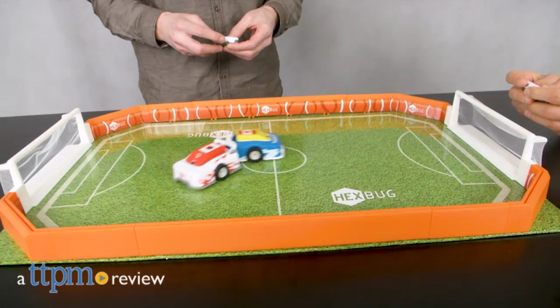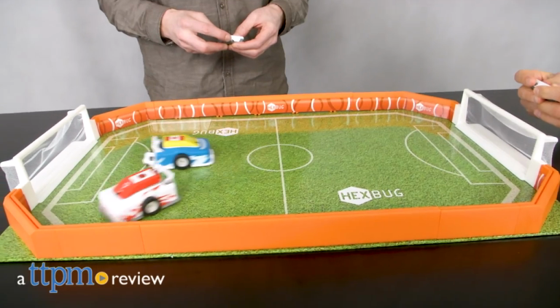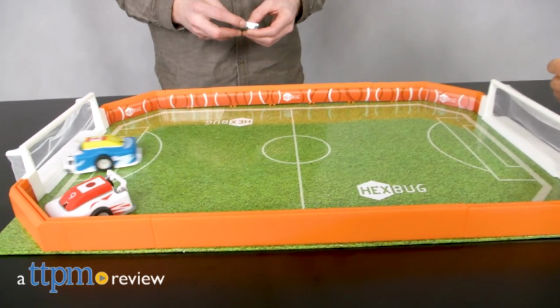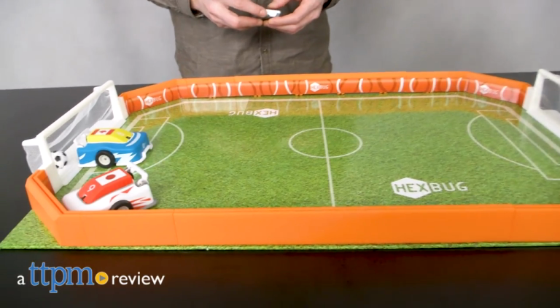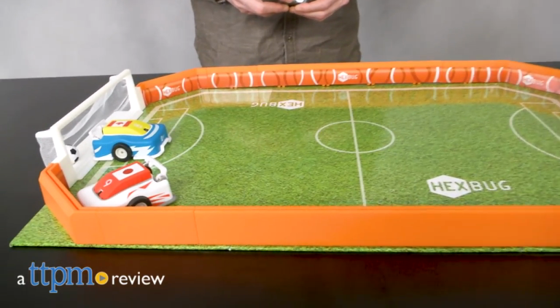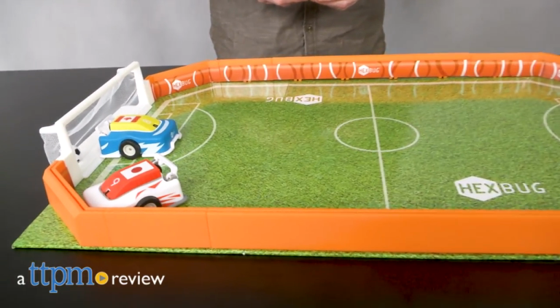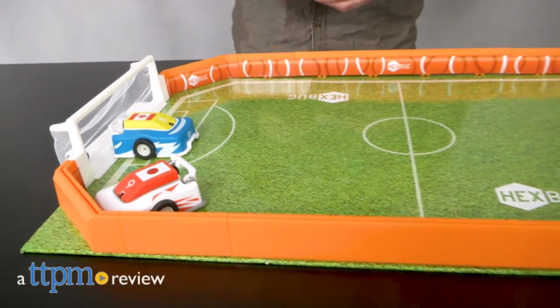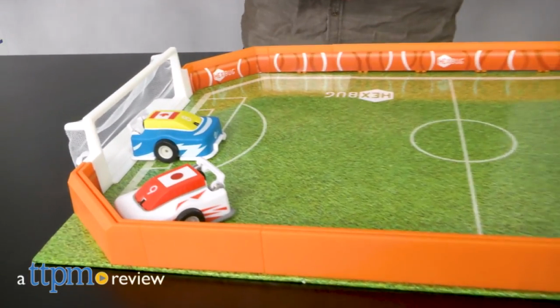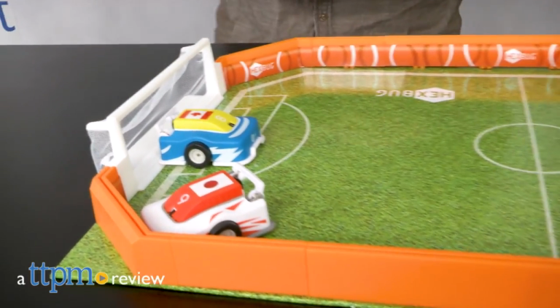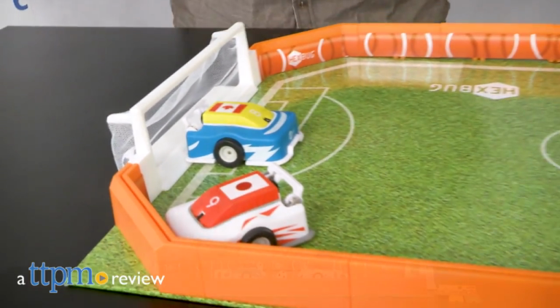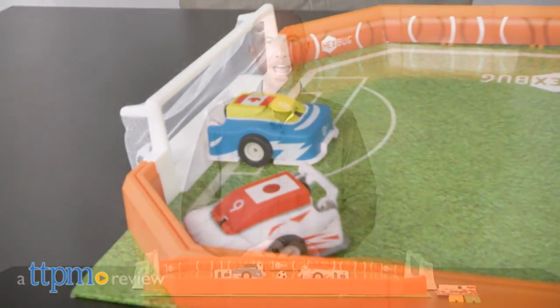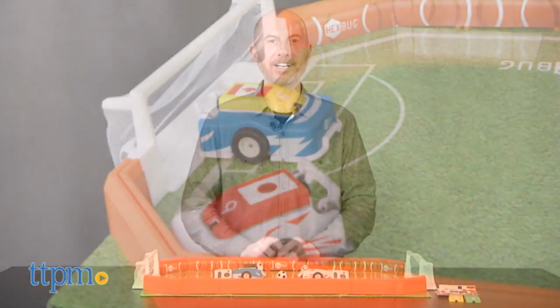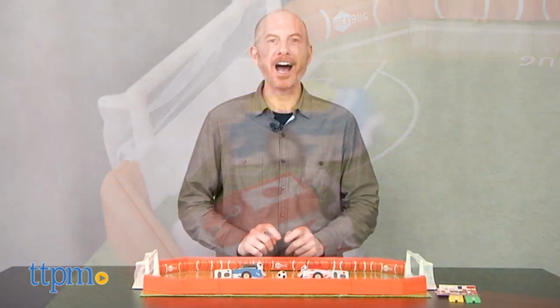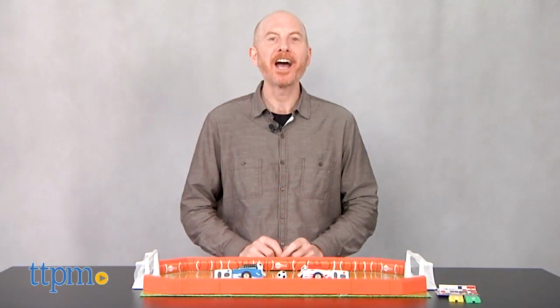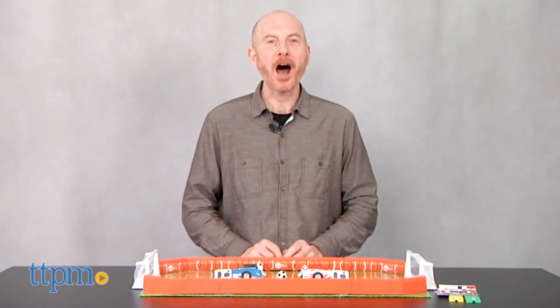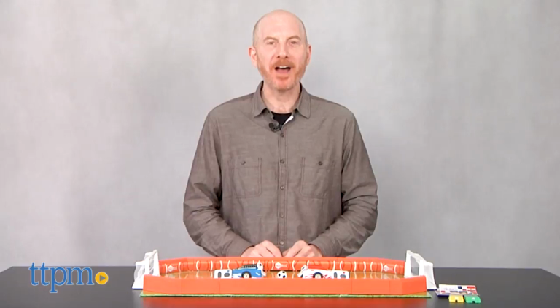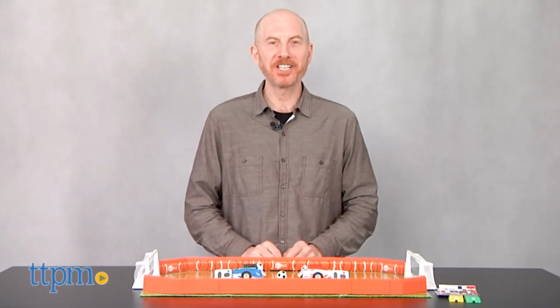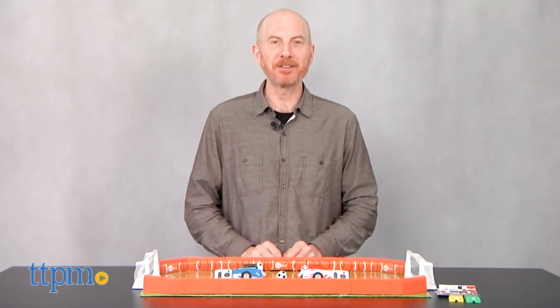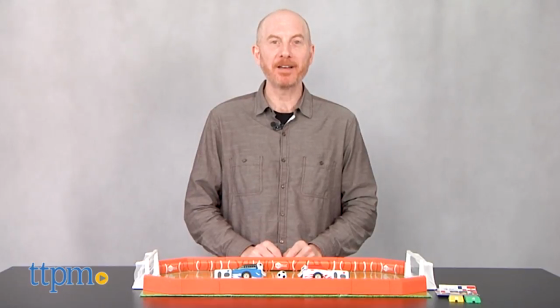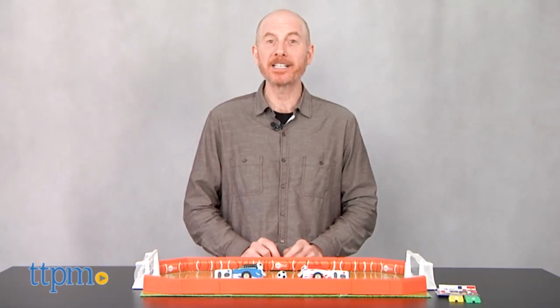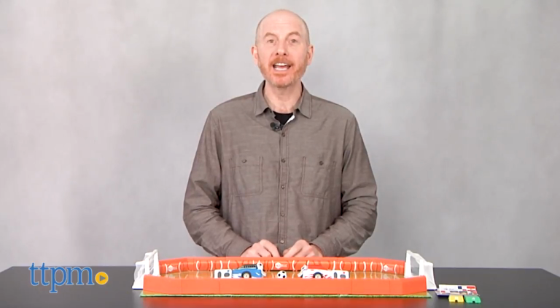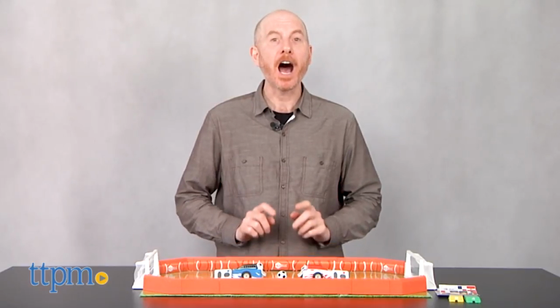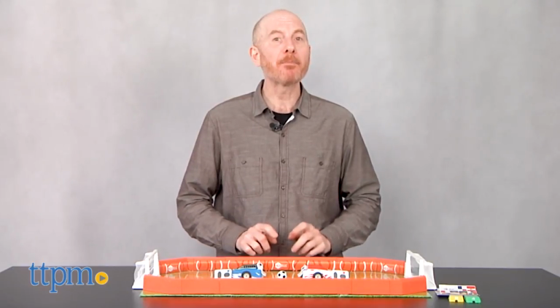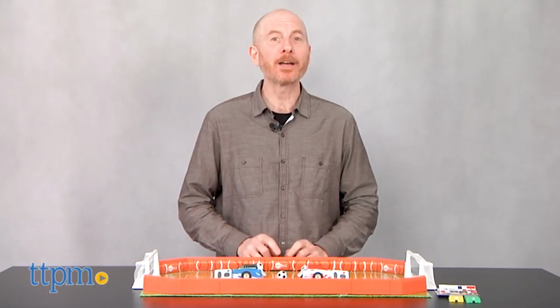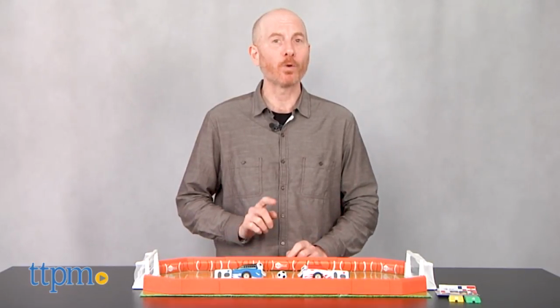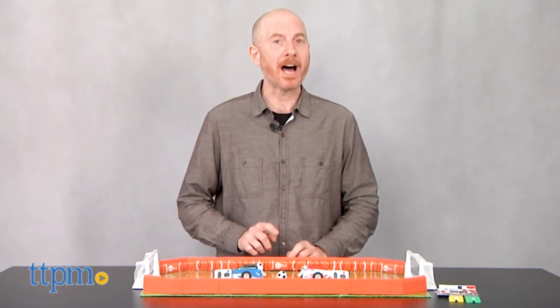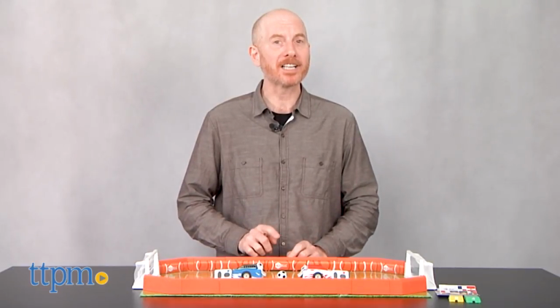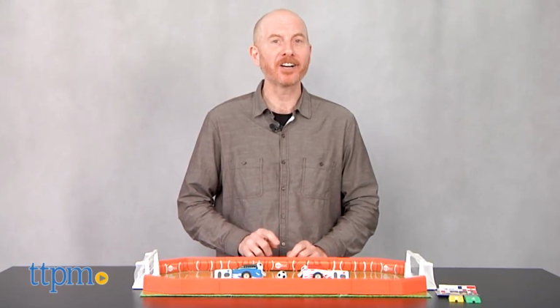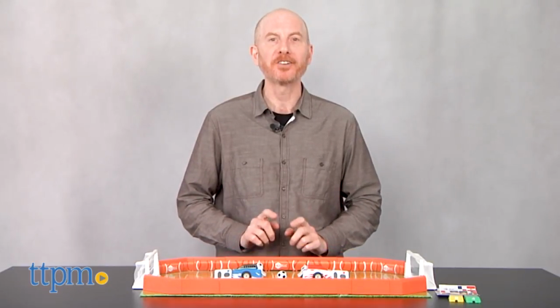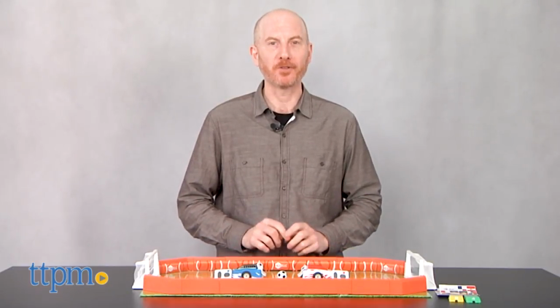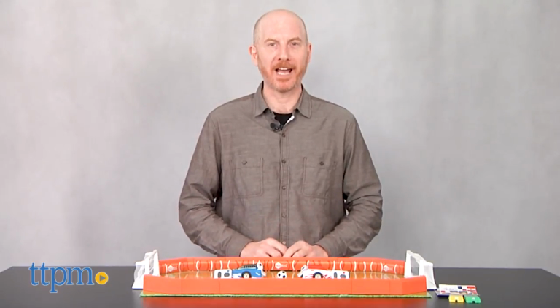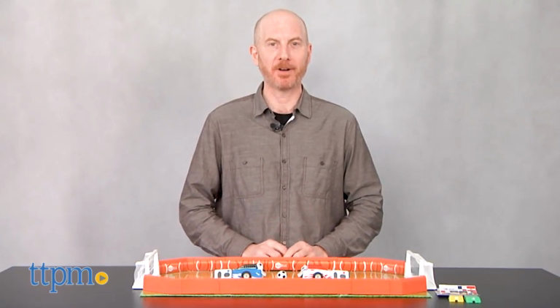Can you kick it? Yes, you can! Hi, I'm Matt with TTPM and today I'm playing with Robotic Soccer from Hexbug.